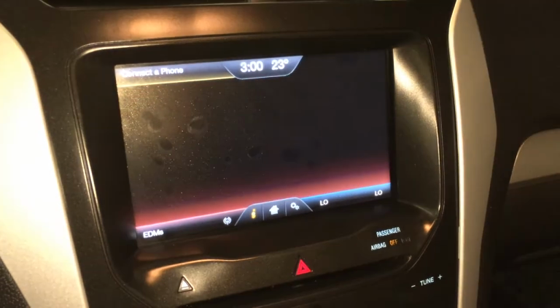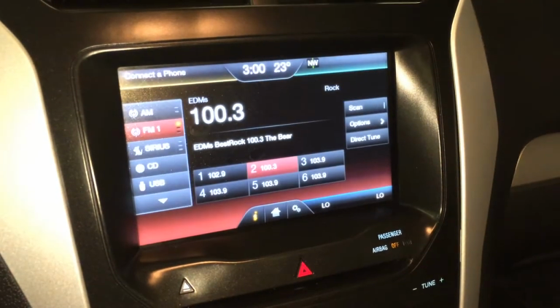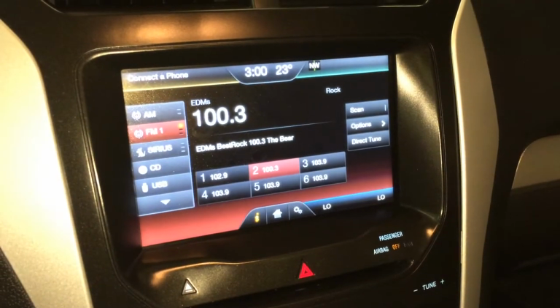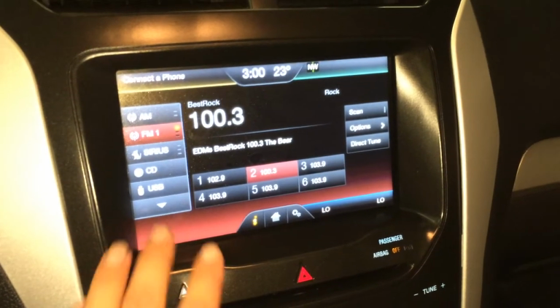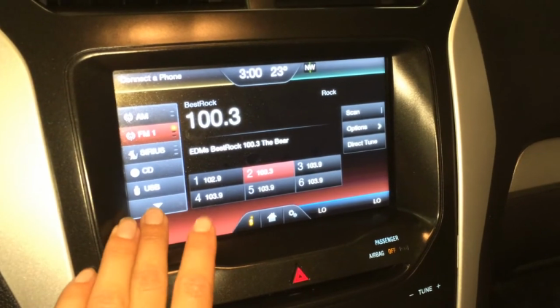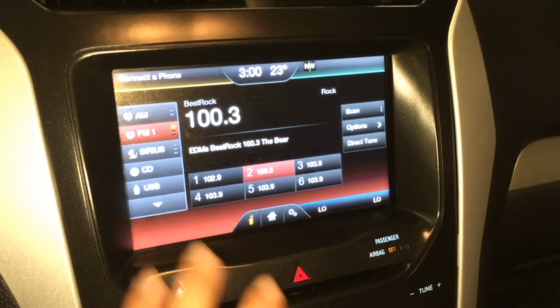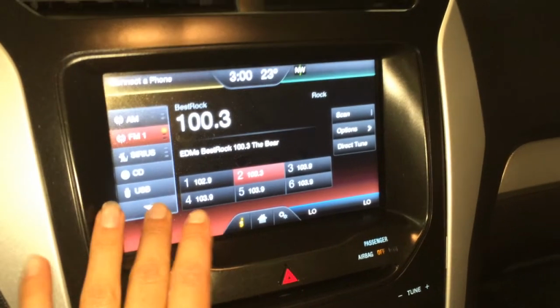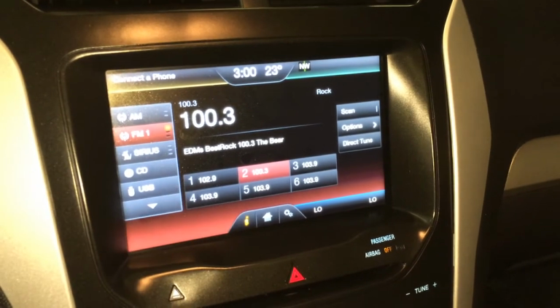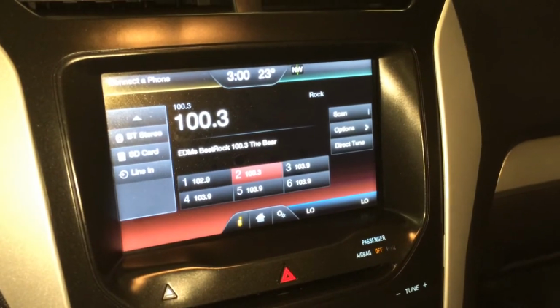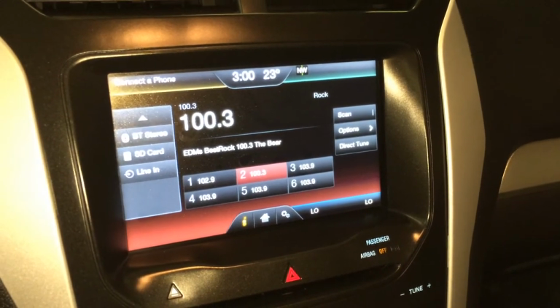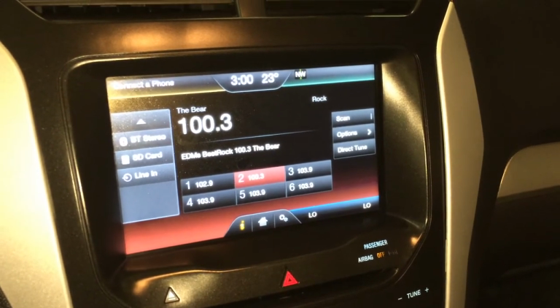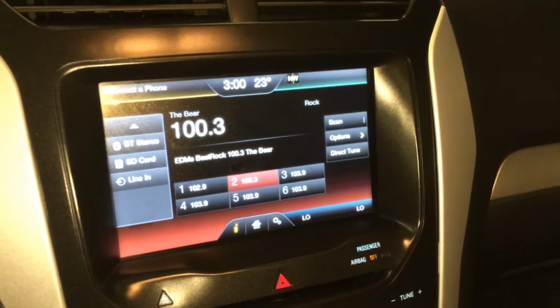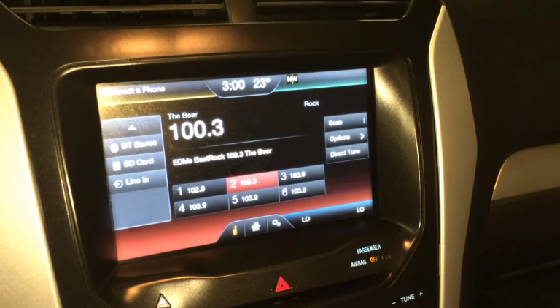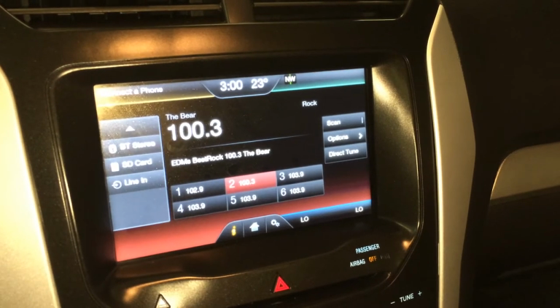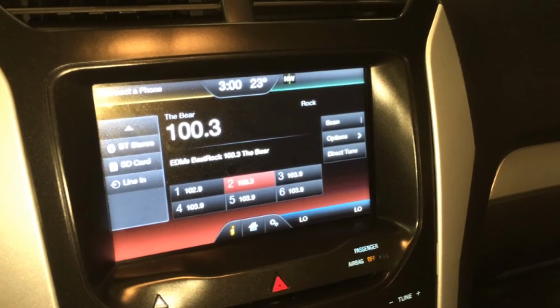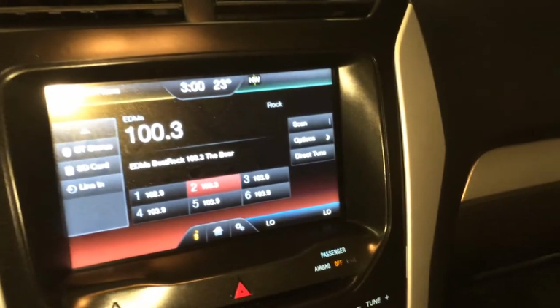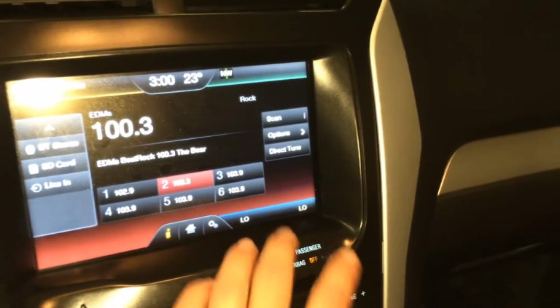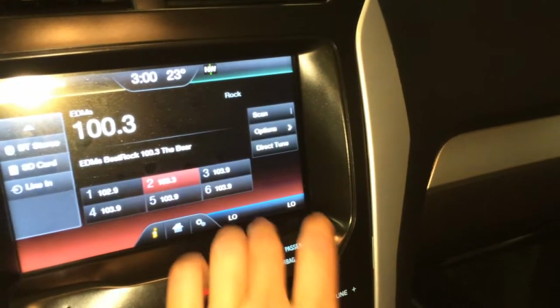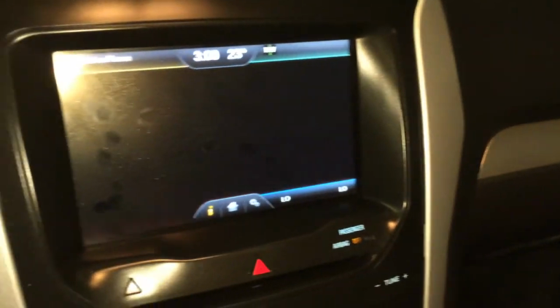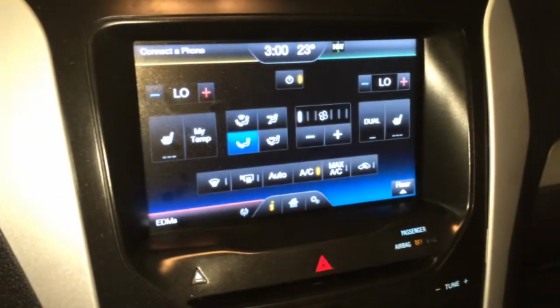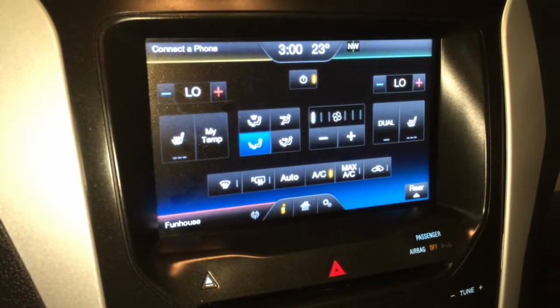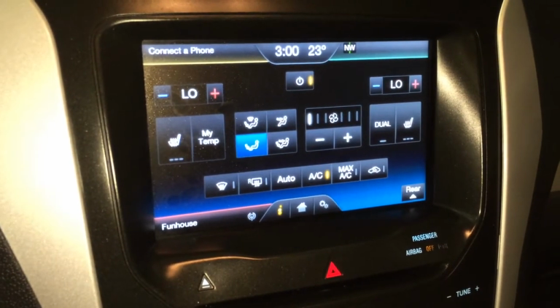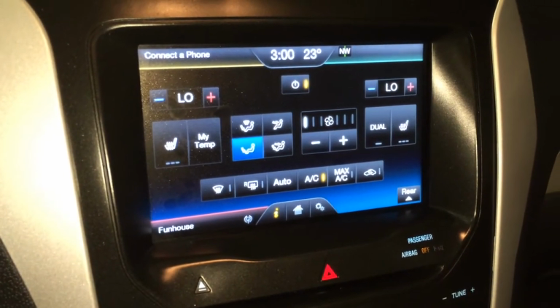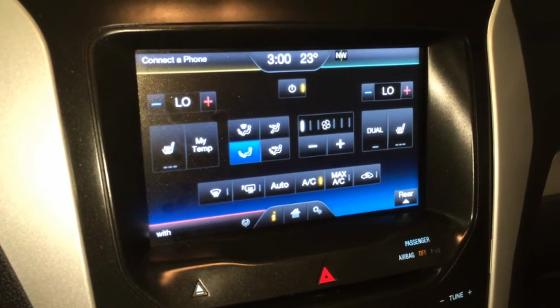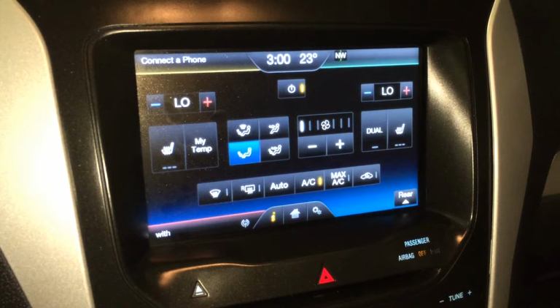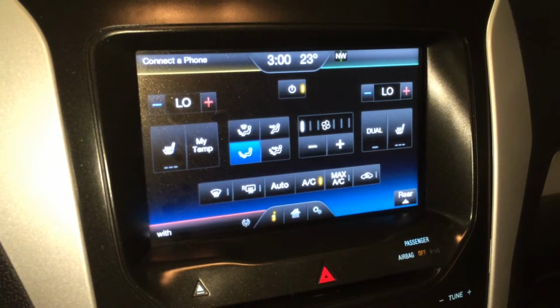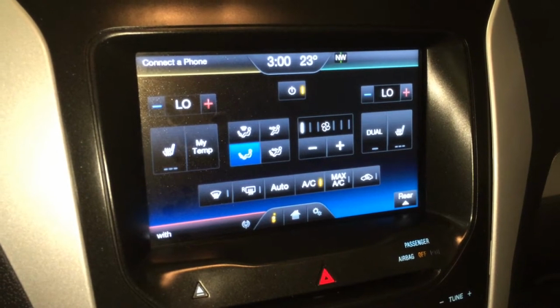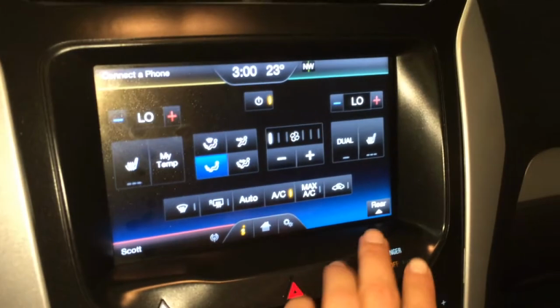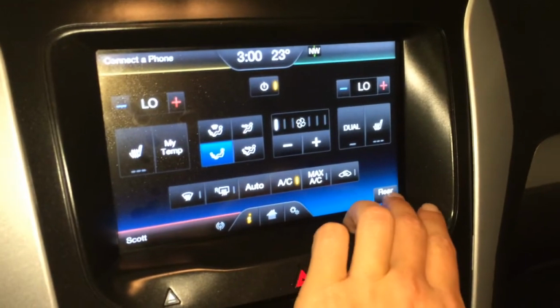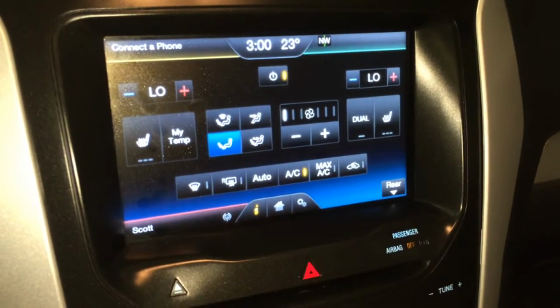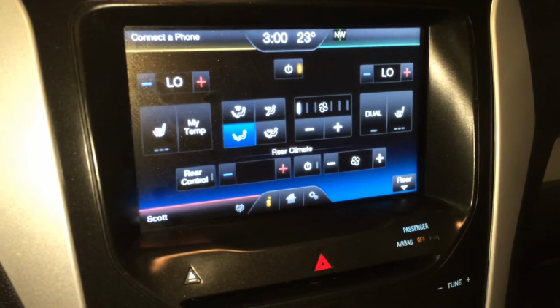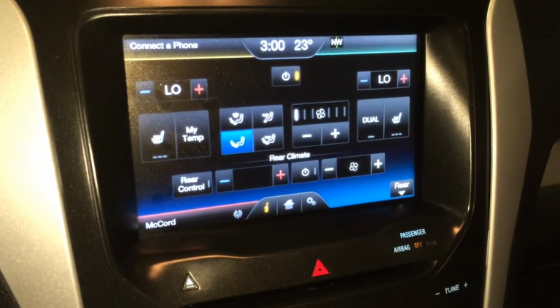The system supports AM, FM, satellite, CD, USB, auxiliary, Bluetooth, and SD card. Dual zone climate control, AC, front and rear mirror defrost, and heated side mirrors. You can also control the rear climate from here.